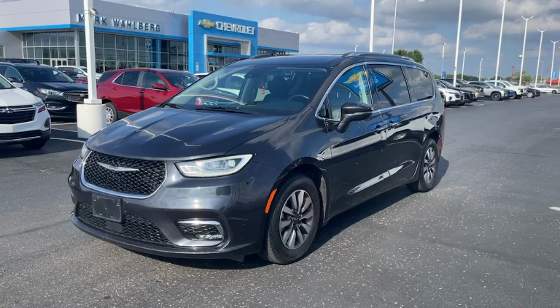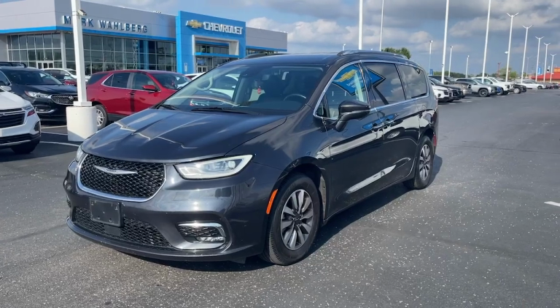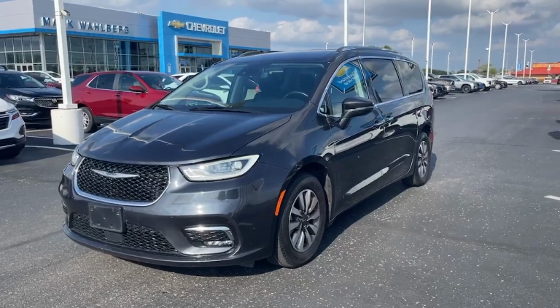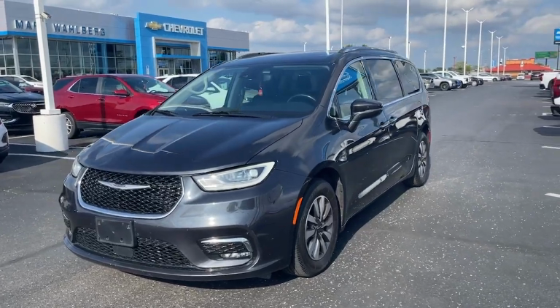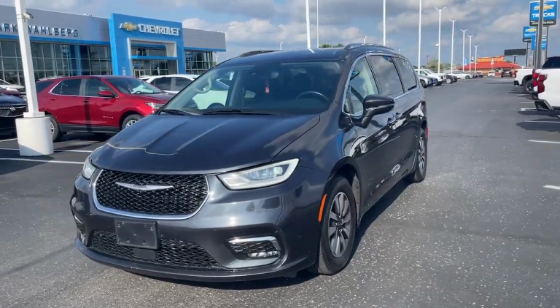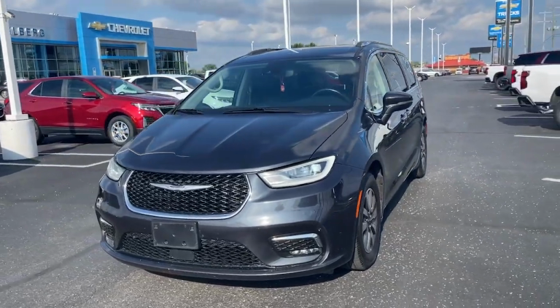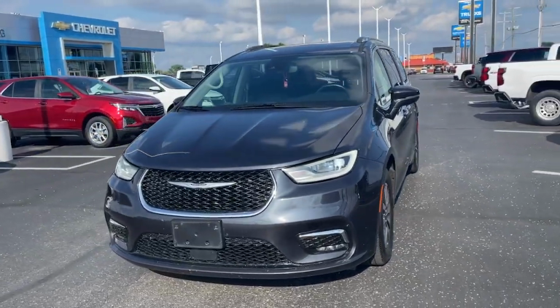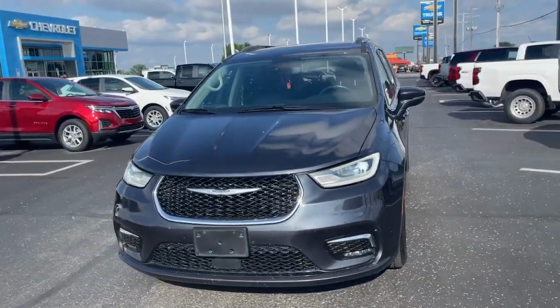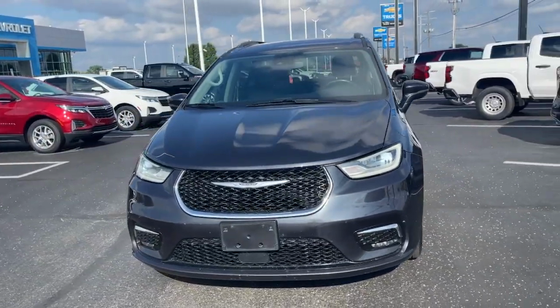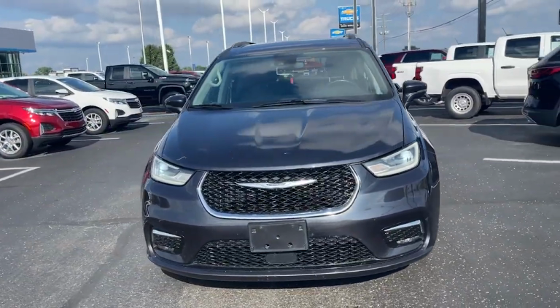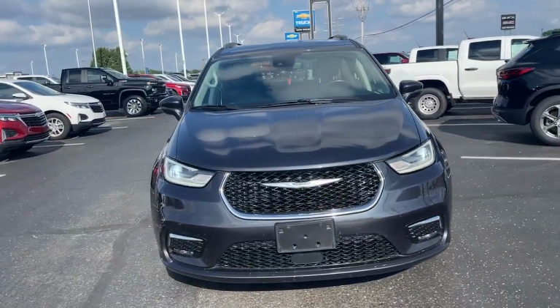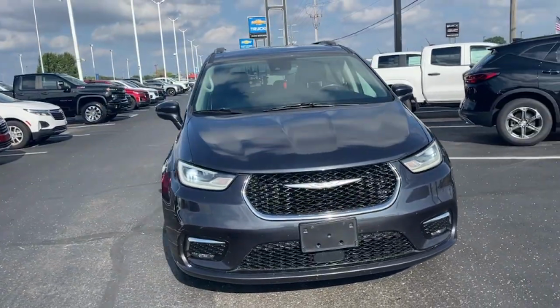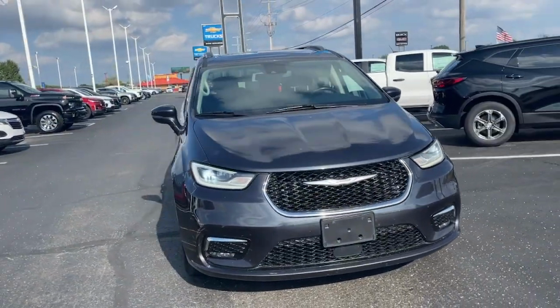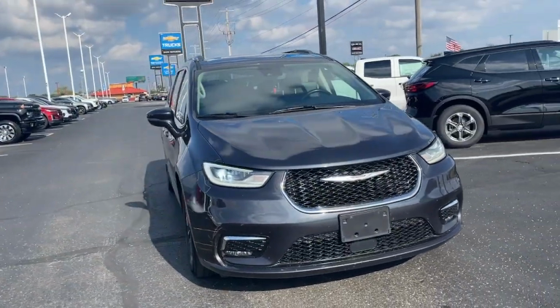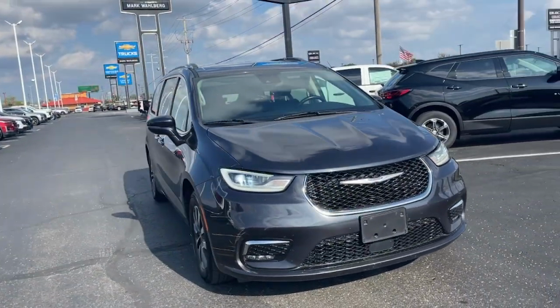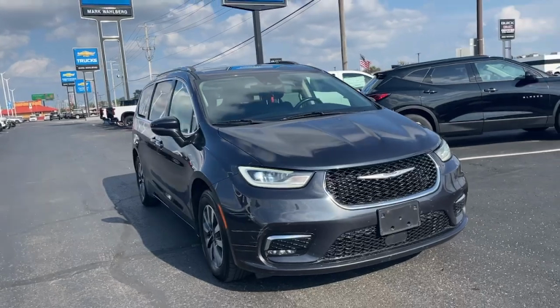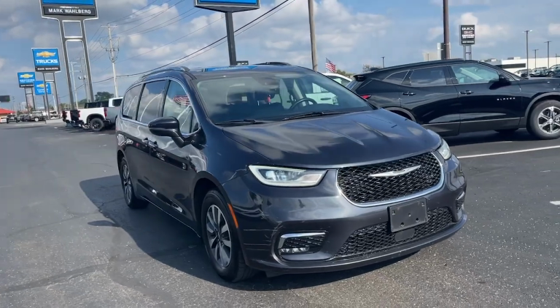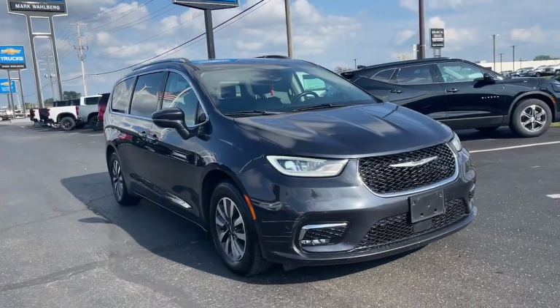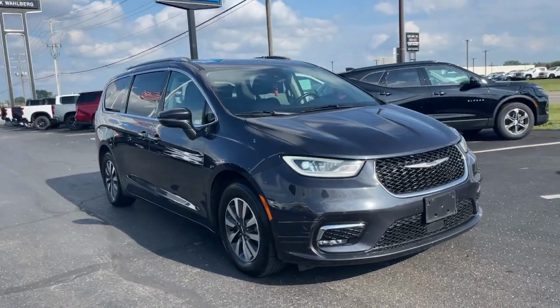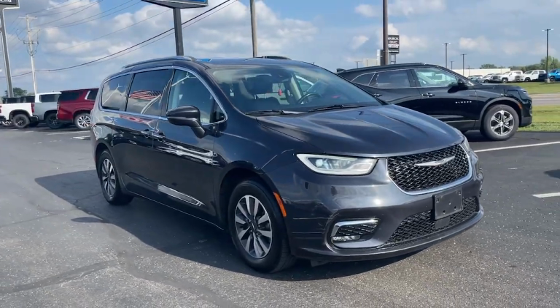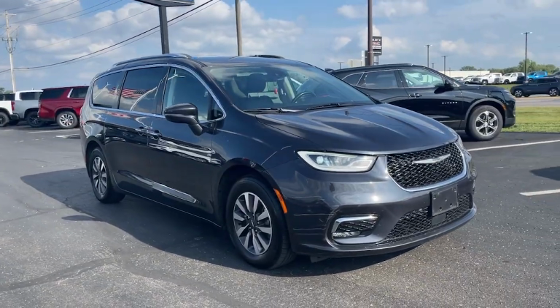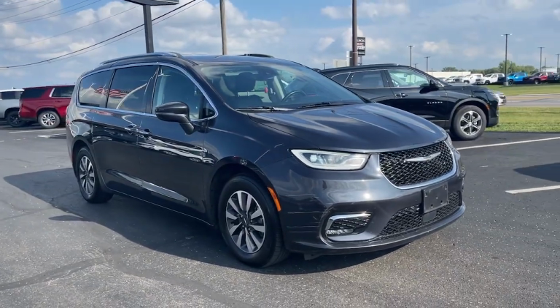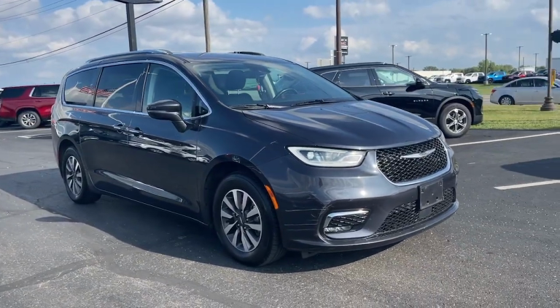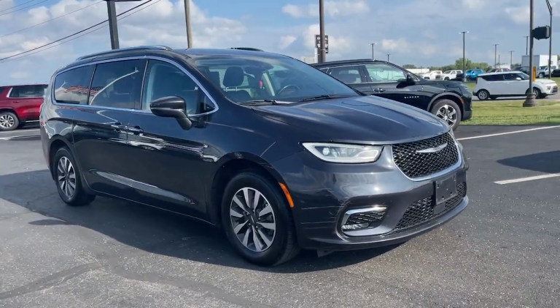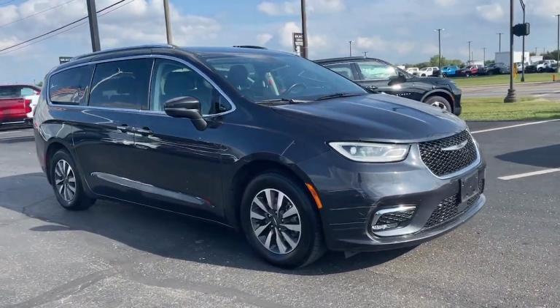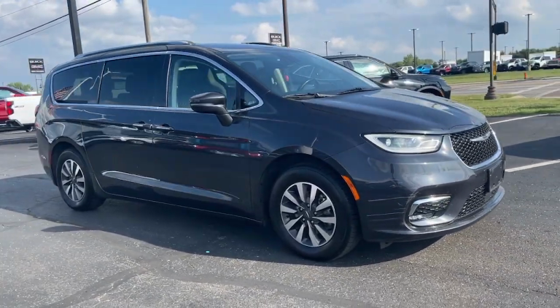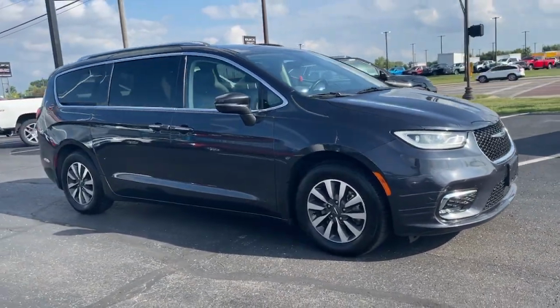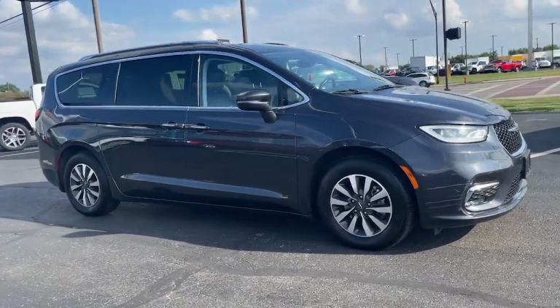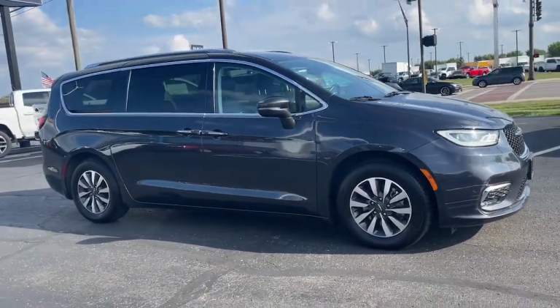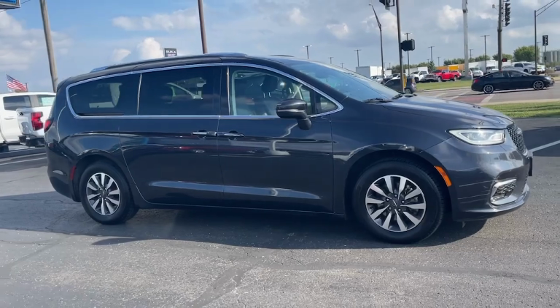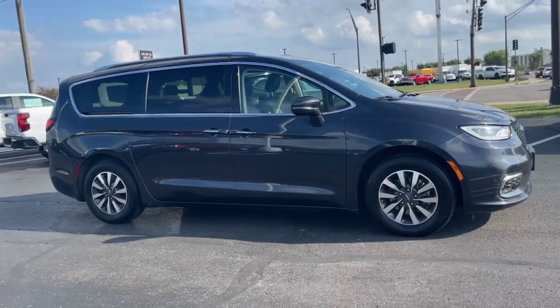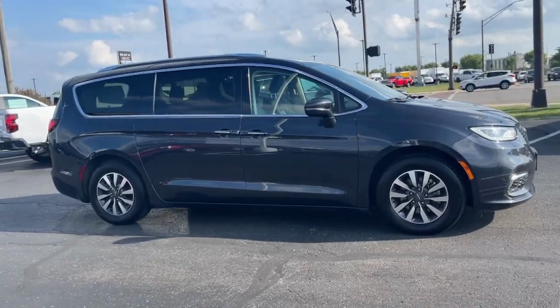This could be the car for you. The 2021 Chrysler Pacifica, with less than 80,000 miles on the odometer, this vehicle stands out from the rest.